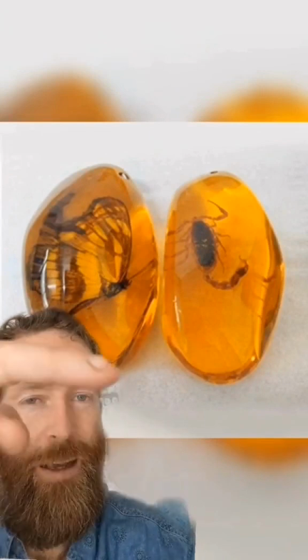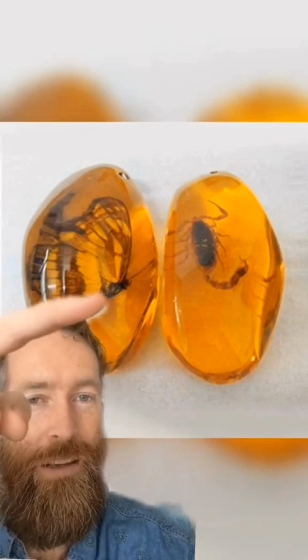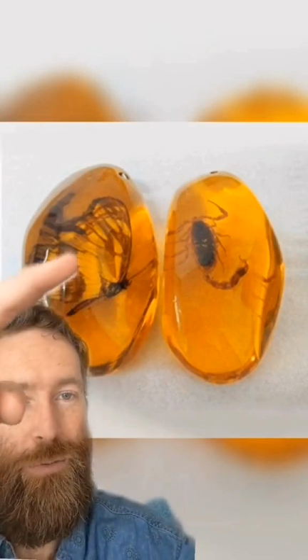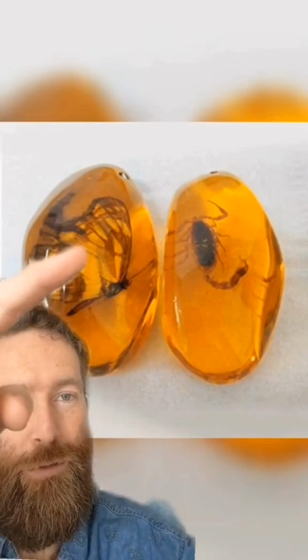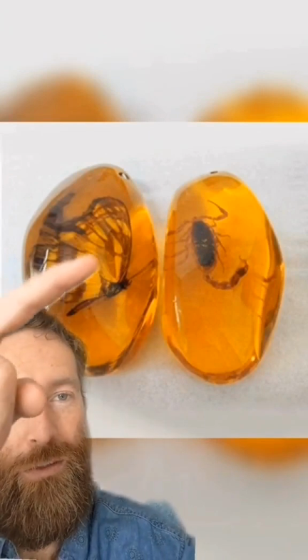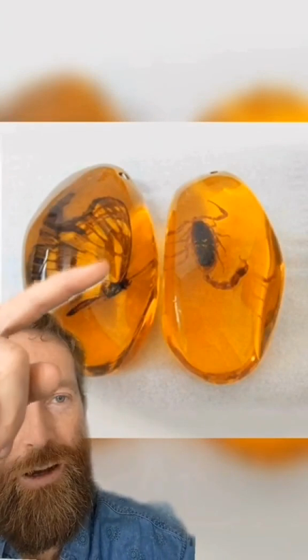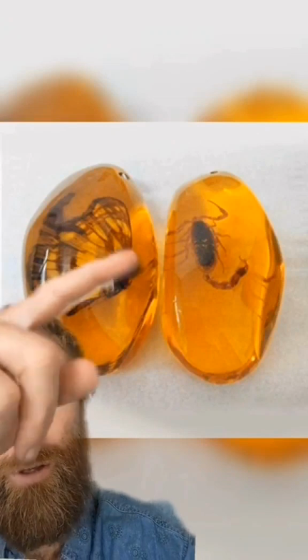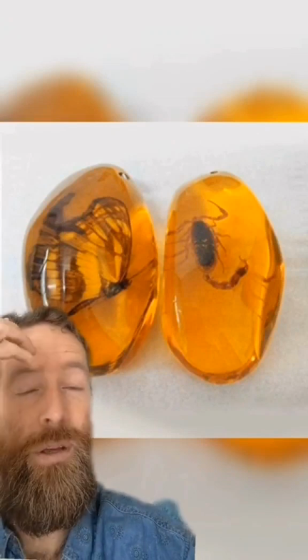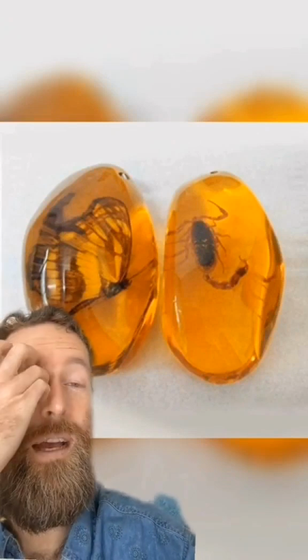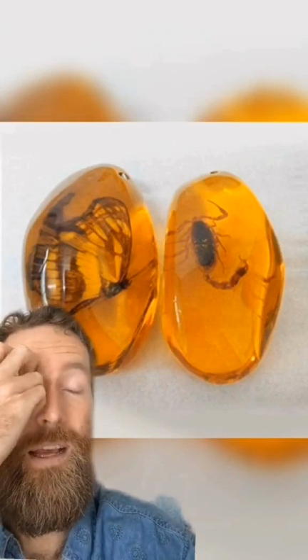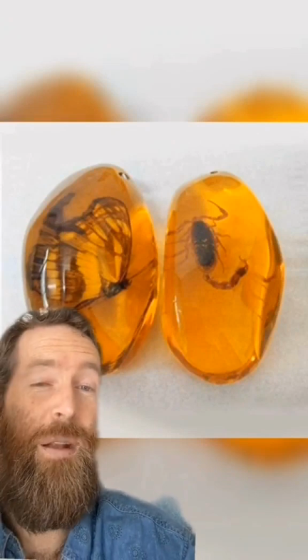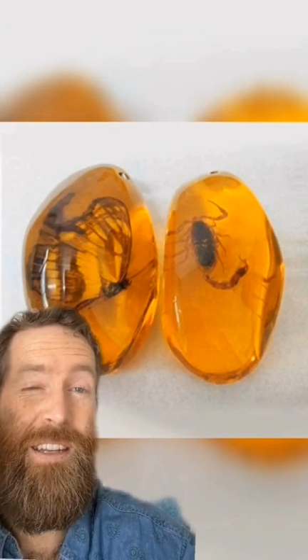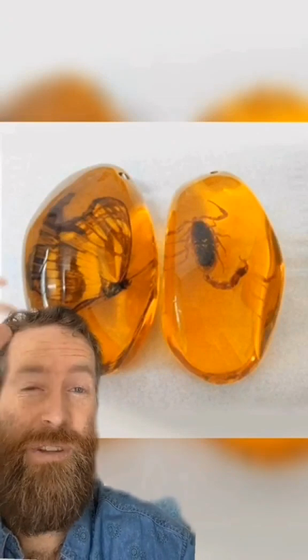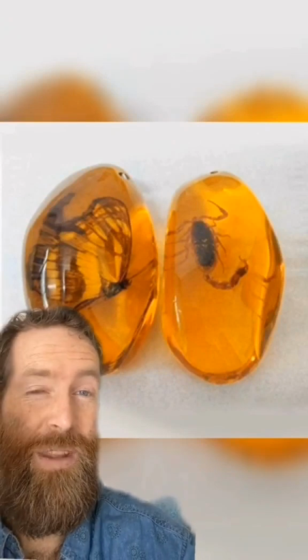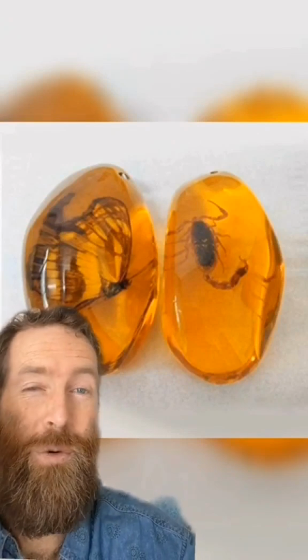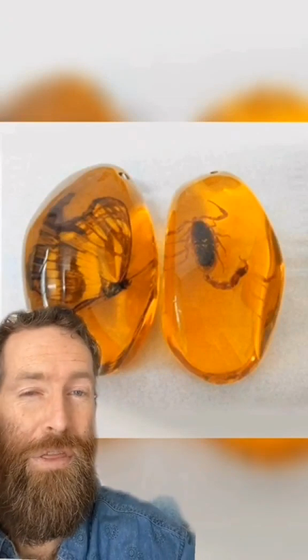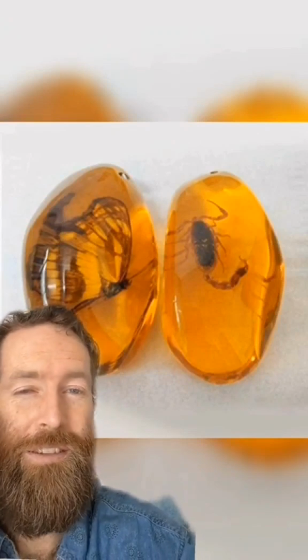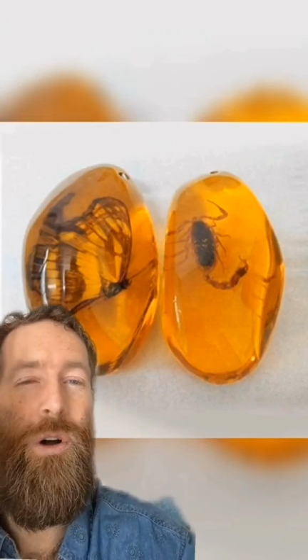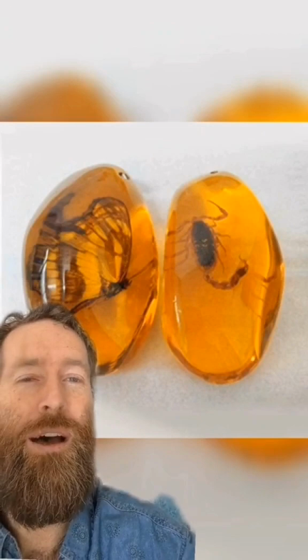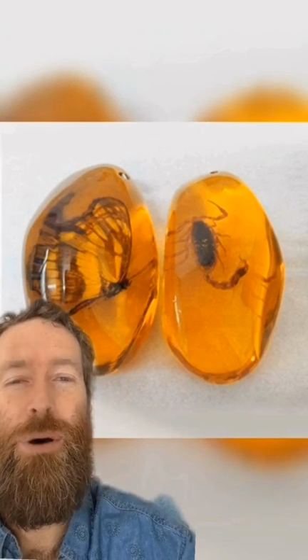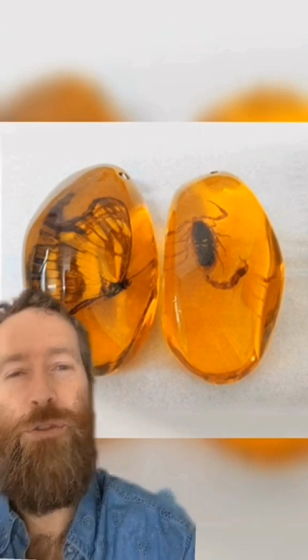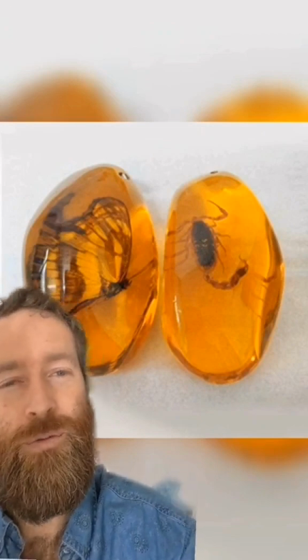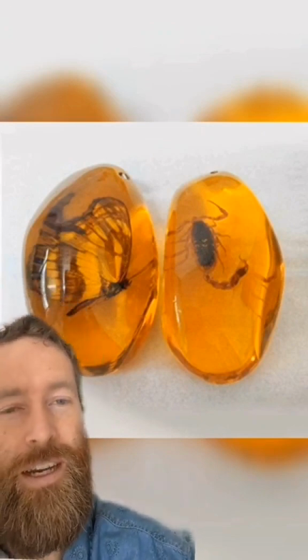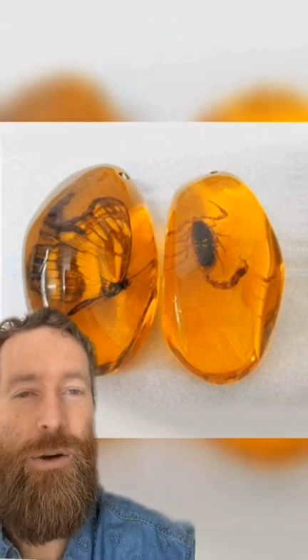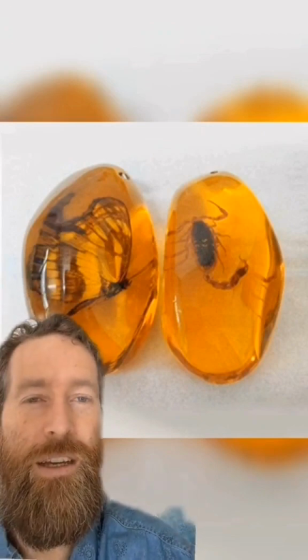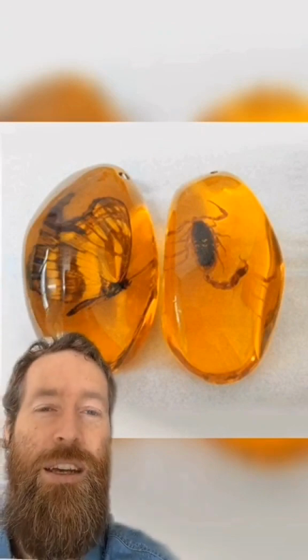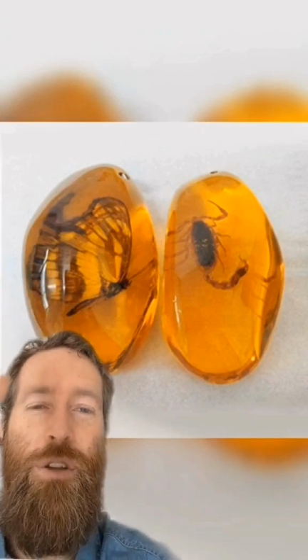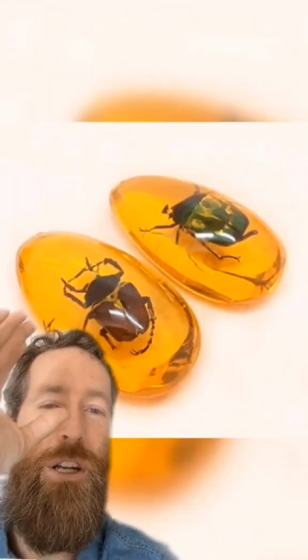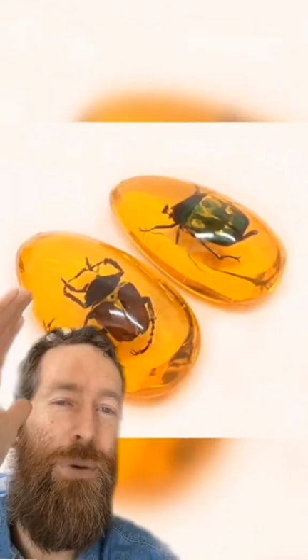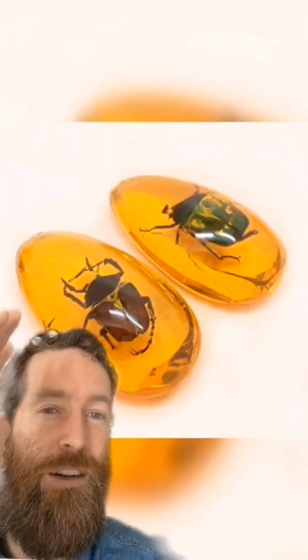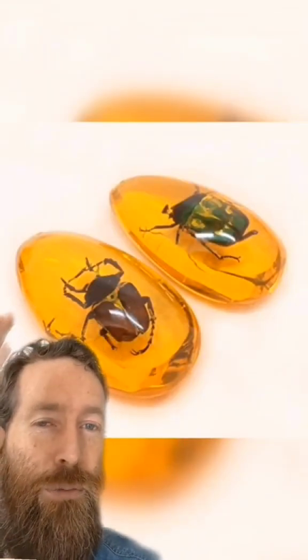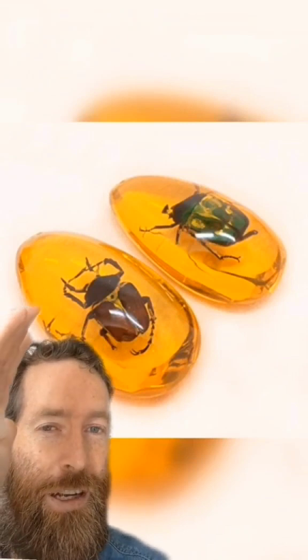Same with these guys — perfectly poised, very large, middle of the piece, and they're like 10 bucks each. That would be worth like $20,000 a pop if it were real and of that quality. So you want to watch out for pieces that are too perfect.